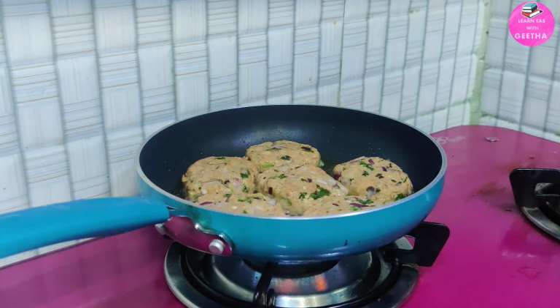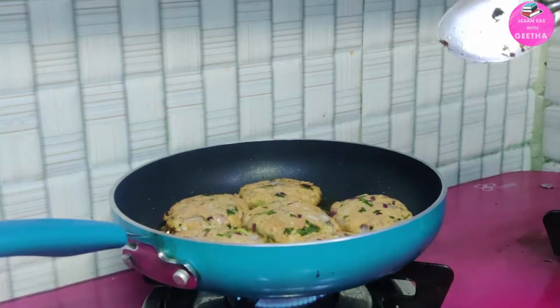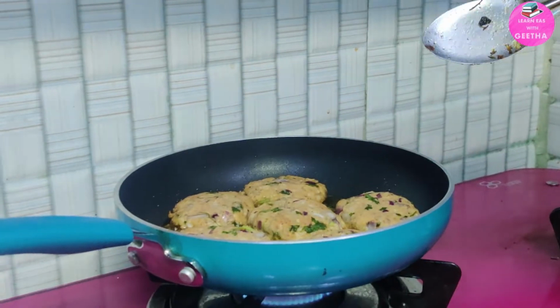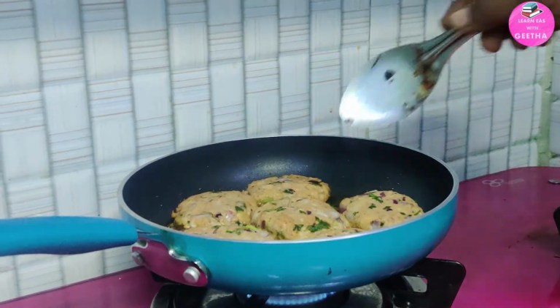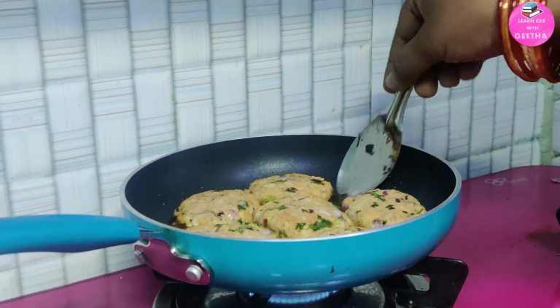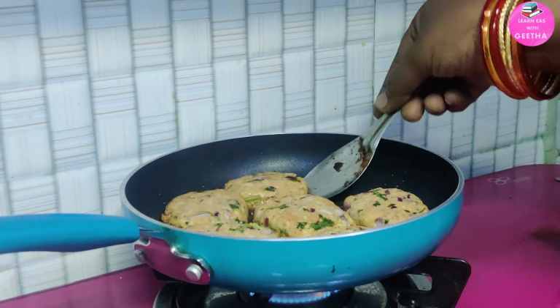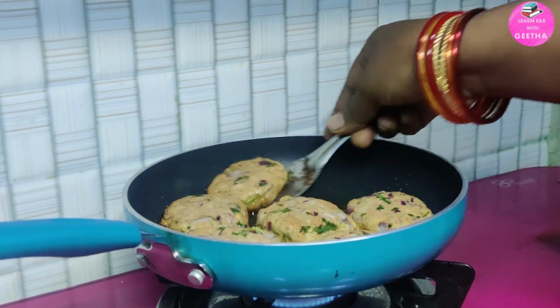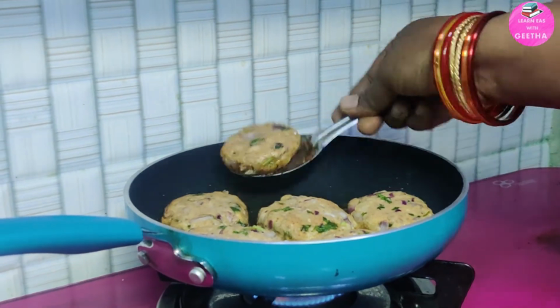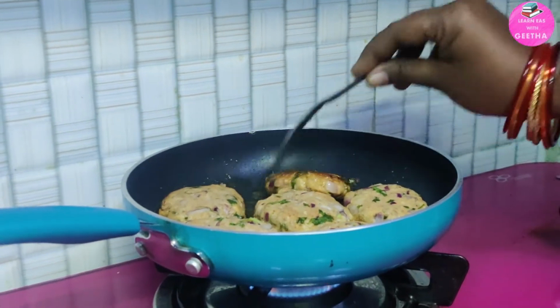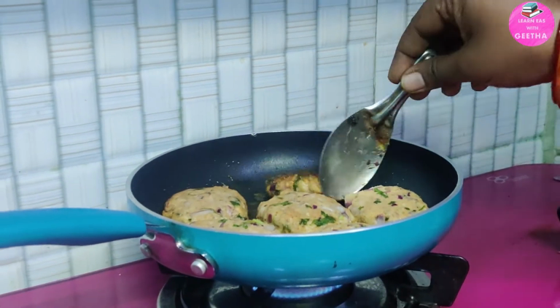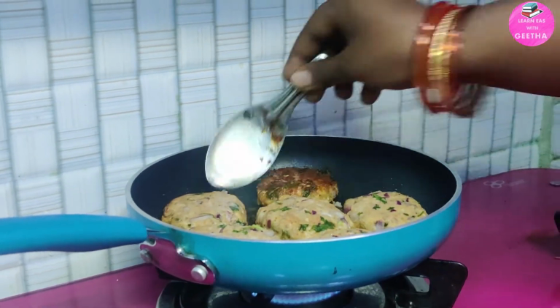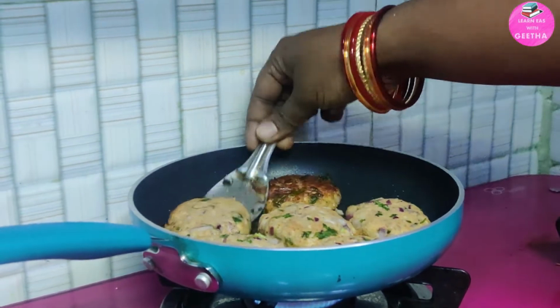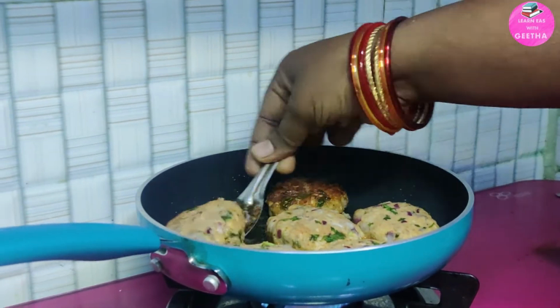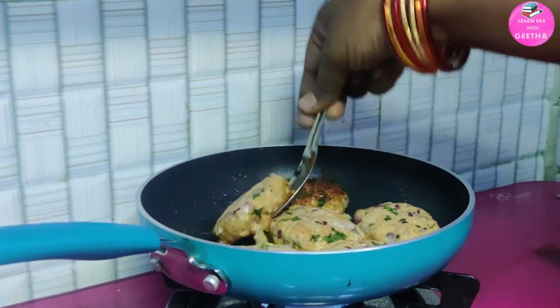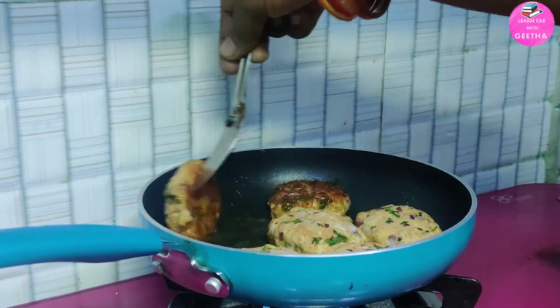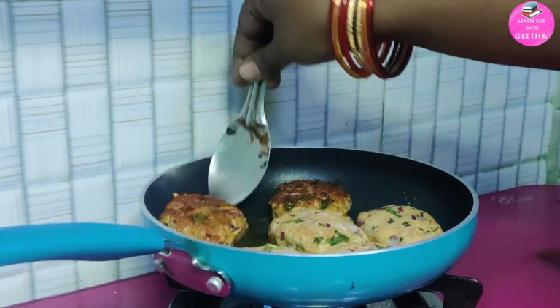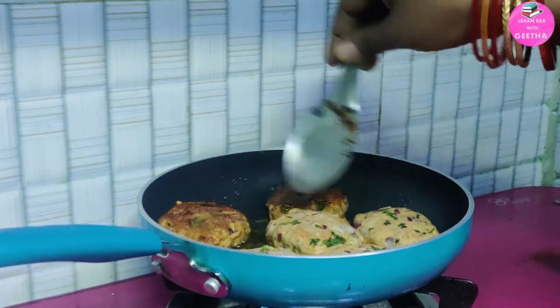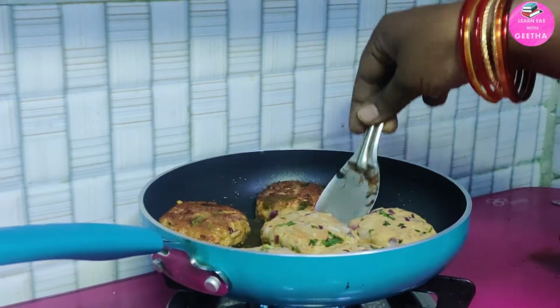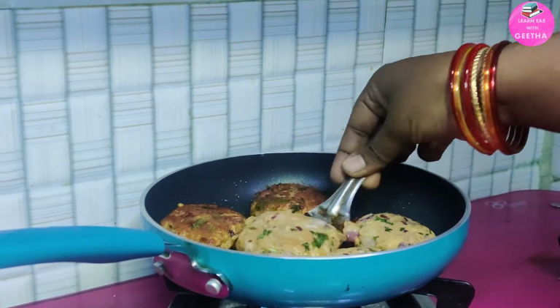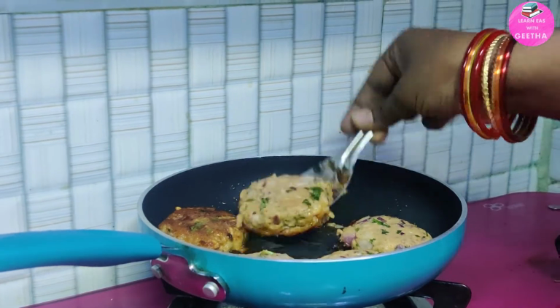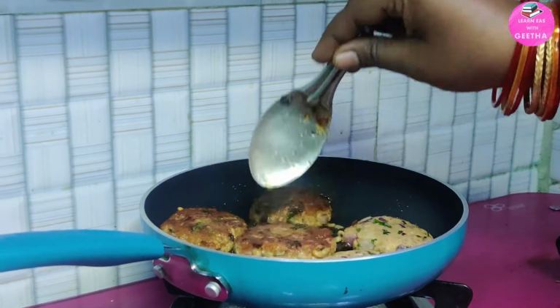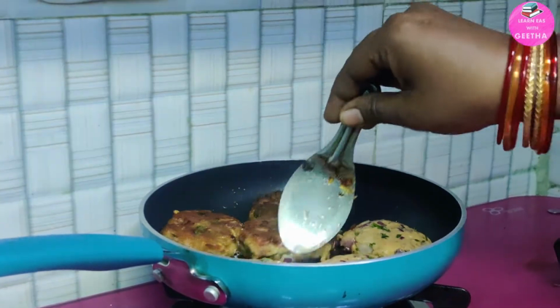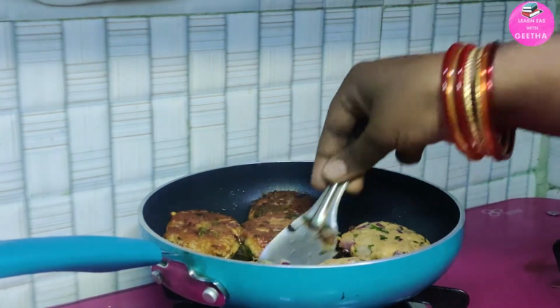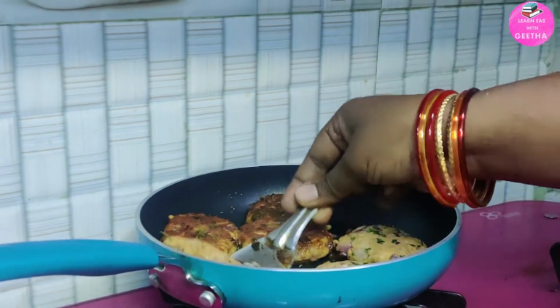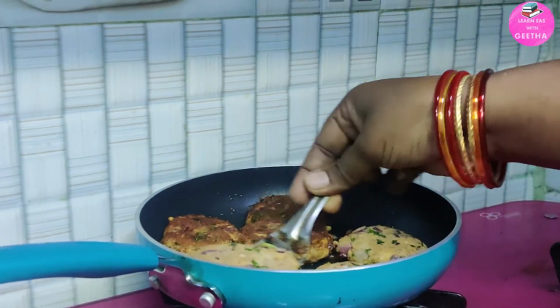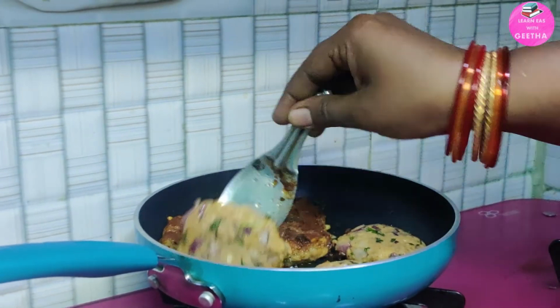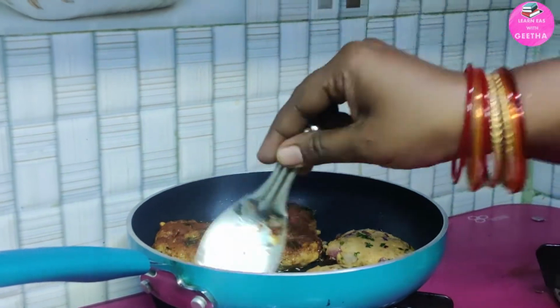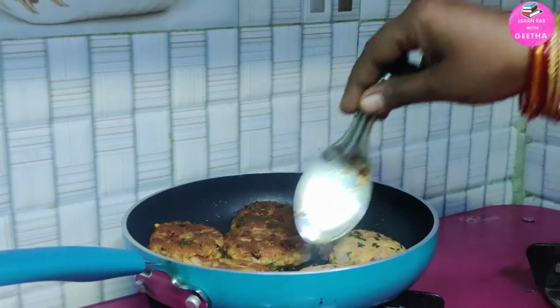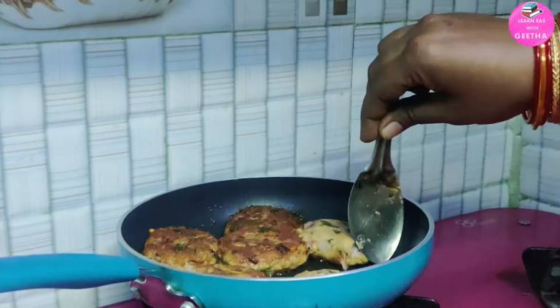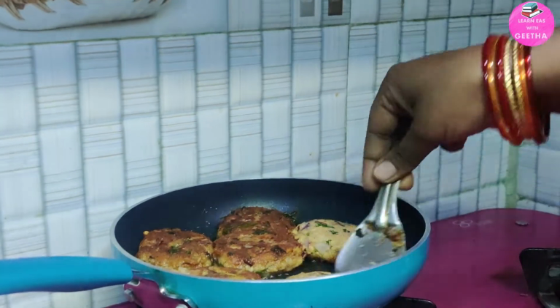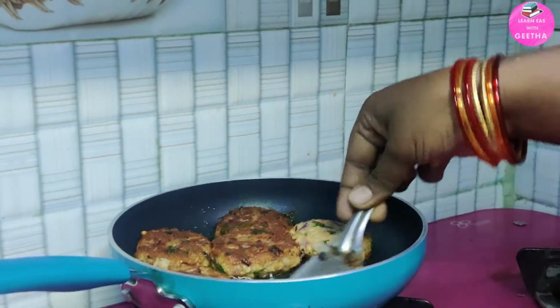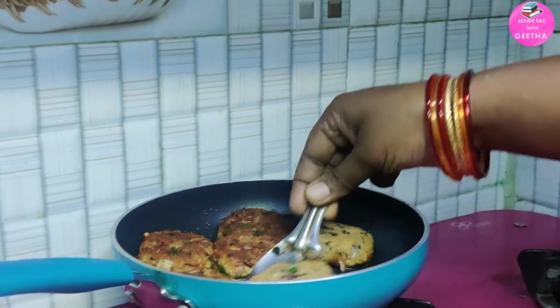On medium flame, we will cook. After 1 to 5 minutes, flip them. The fish cutlets will be ready in about 10 minutes total.